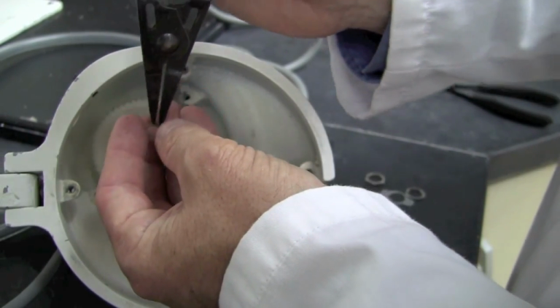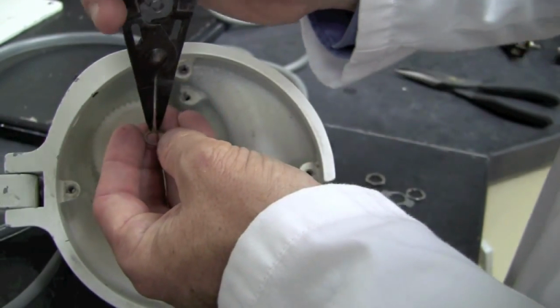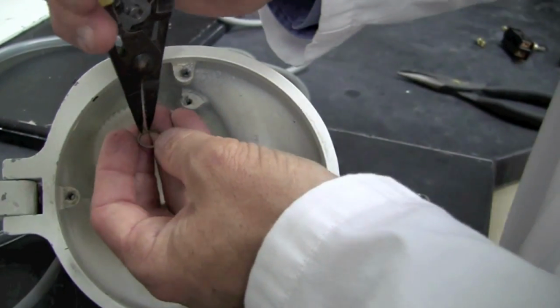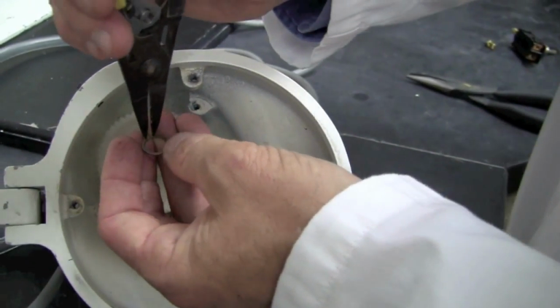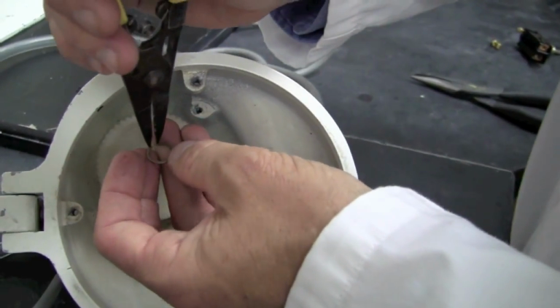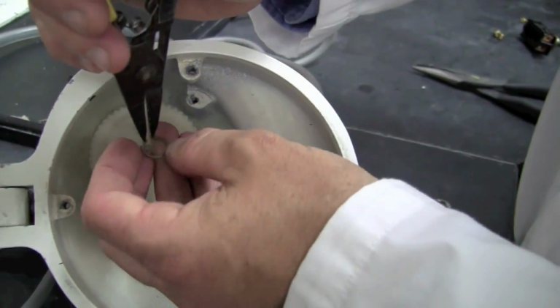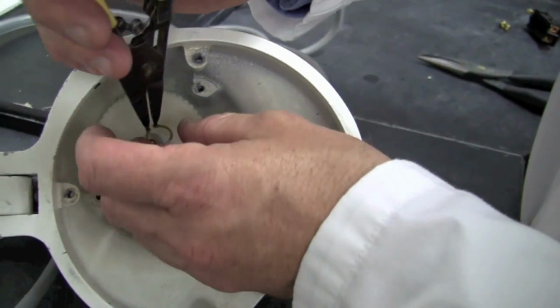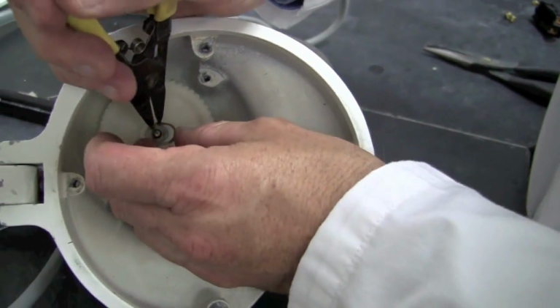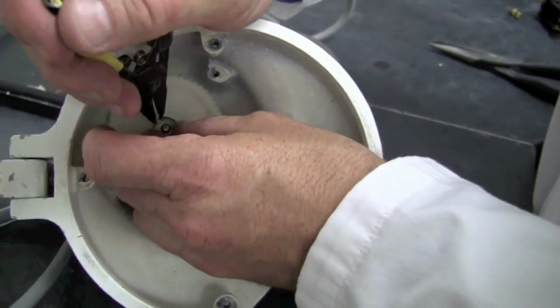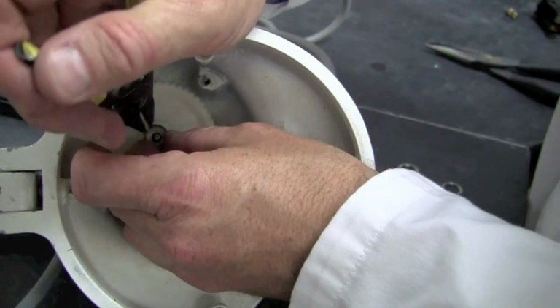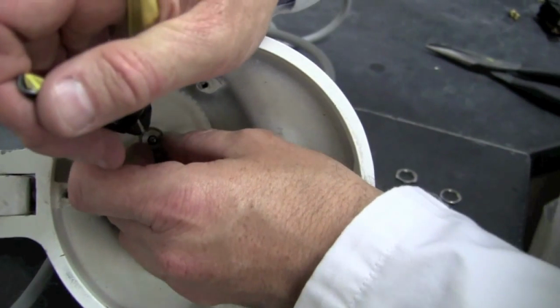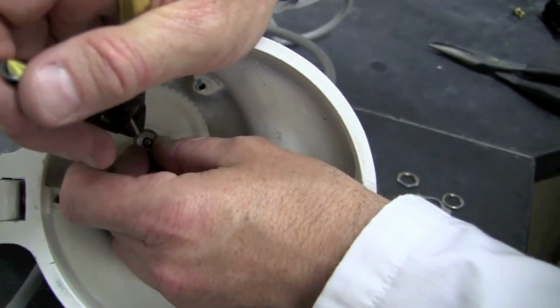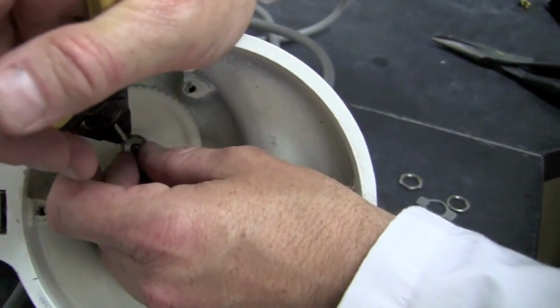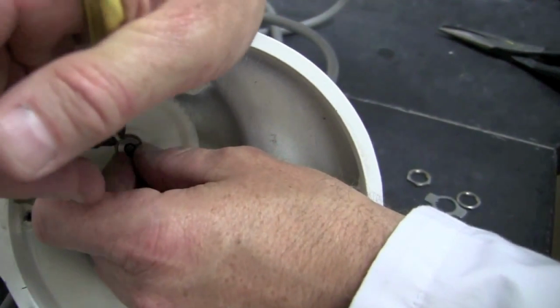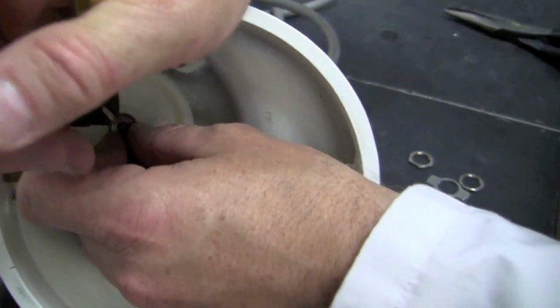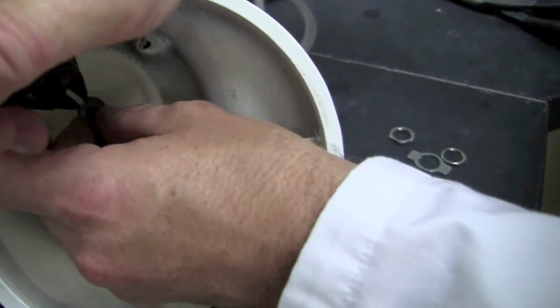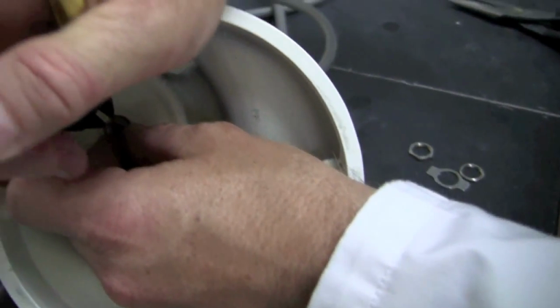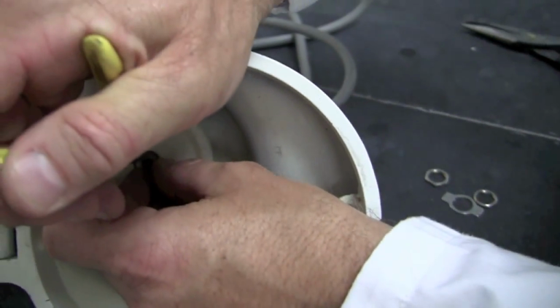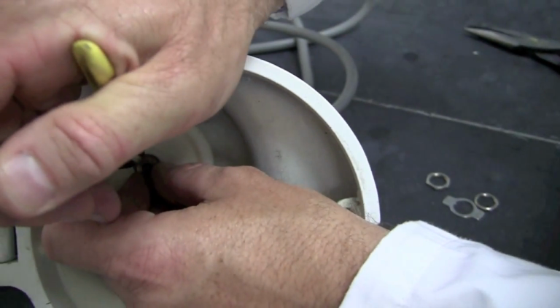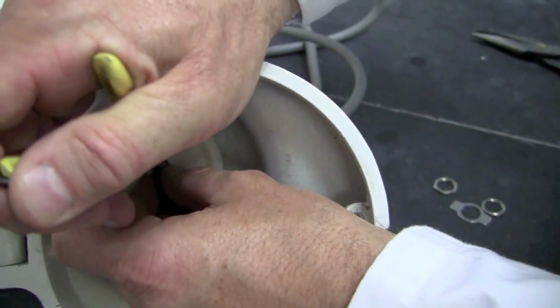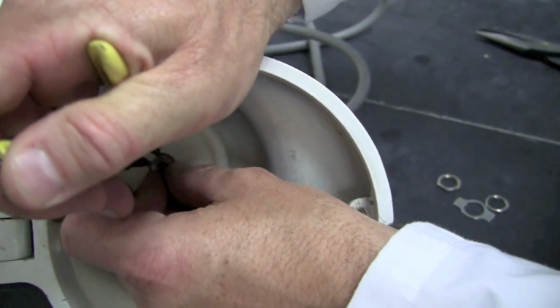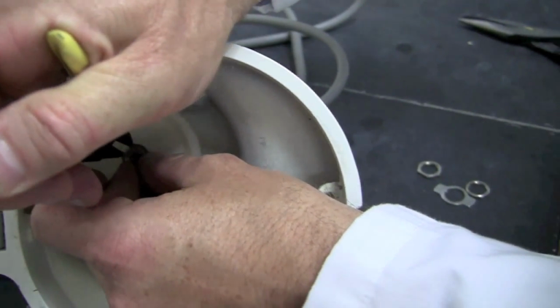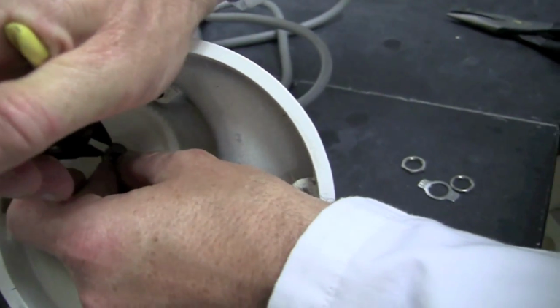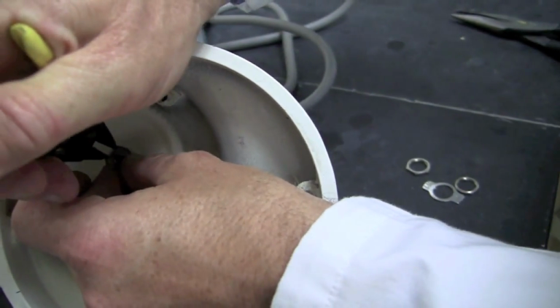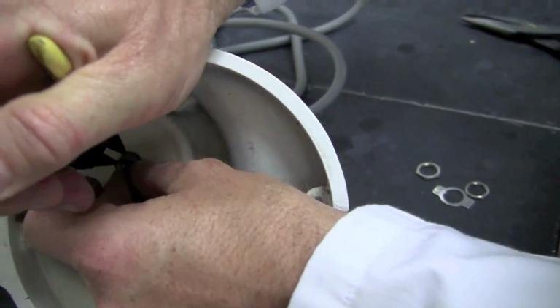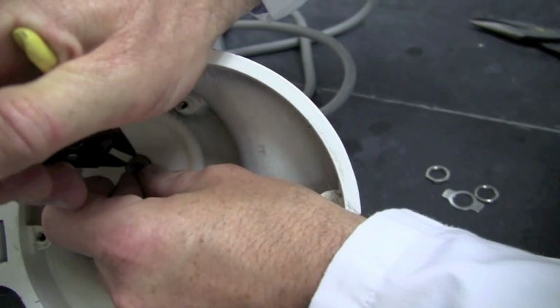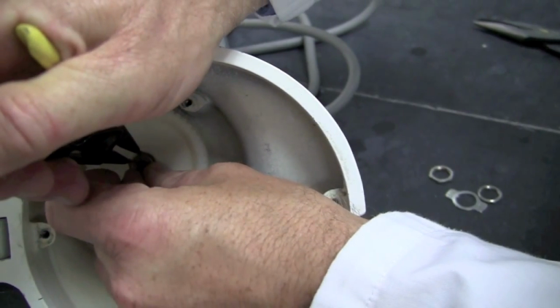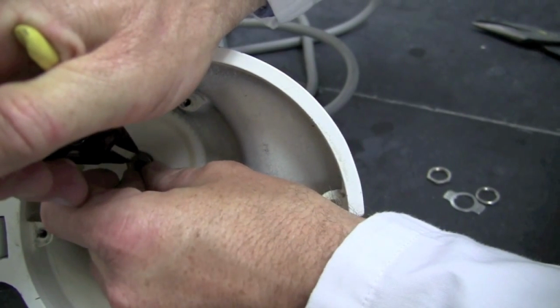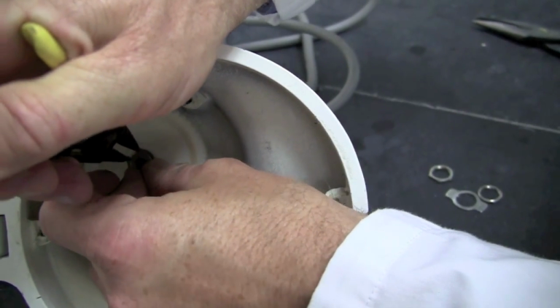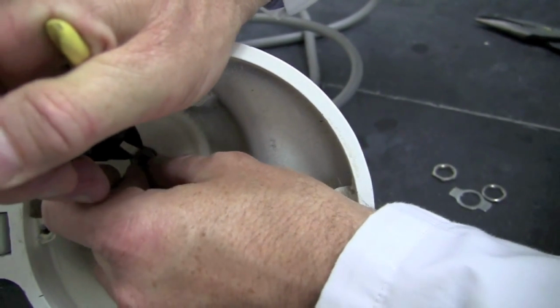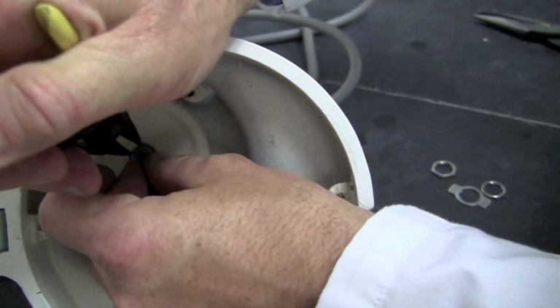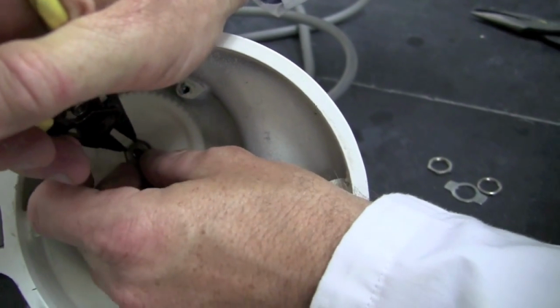Insert the ring expanding tool in the two holes, hold it over the shaft, and expand the ring out while gently pushing down, trying to find the groove.